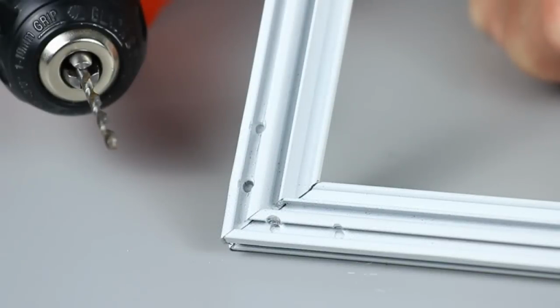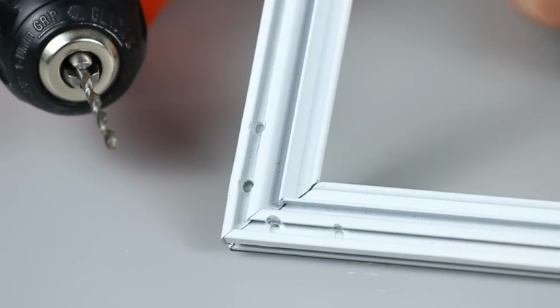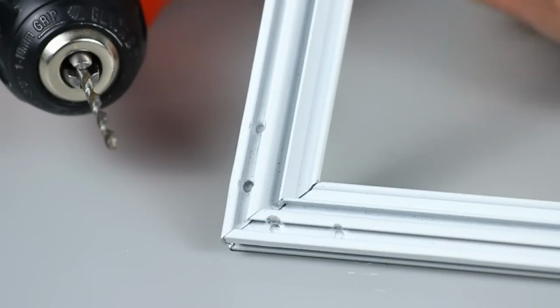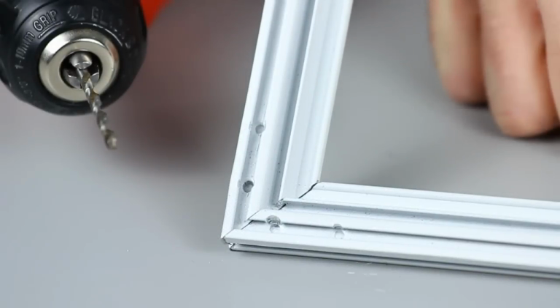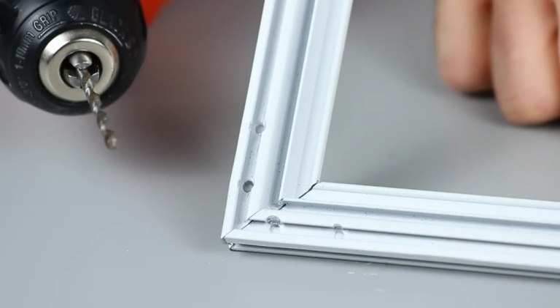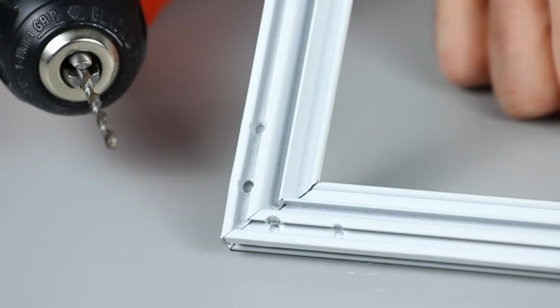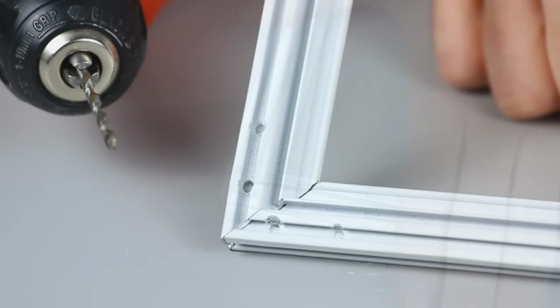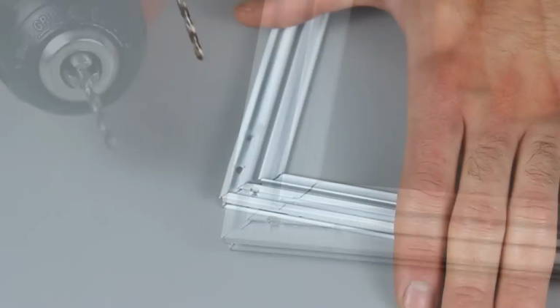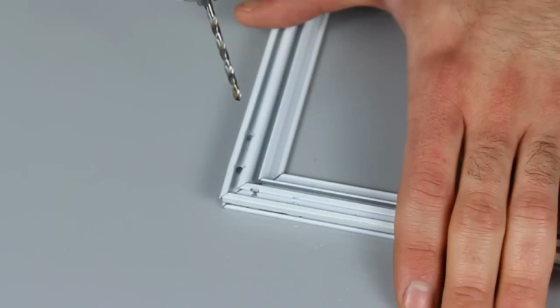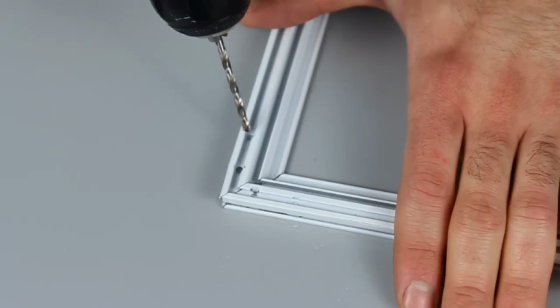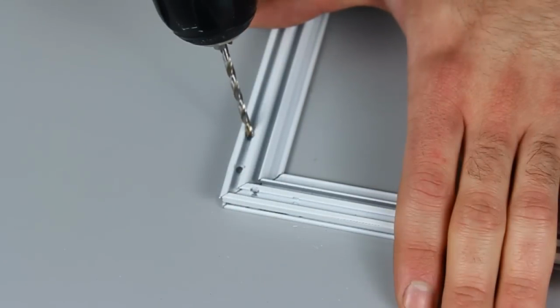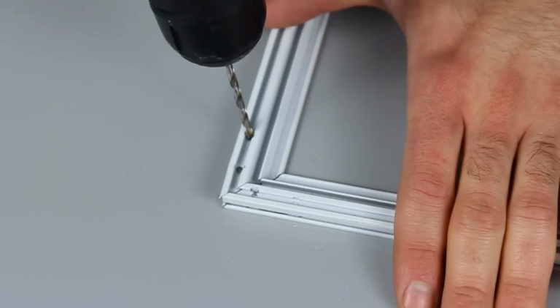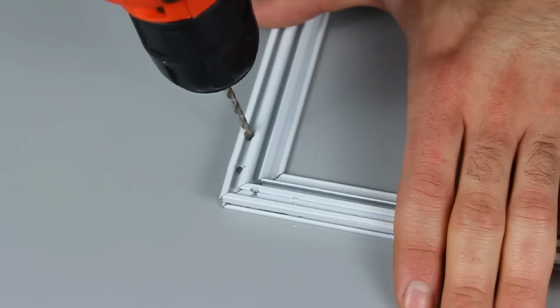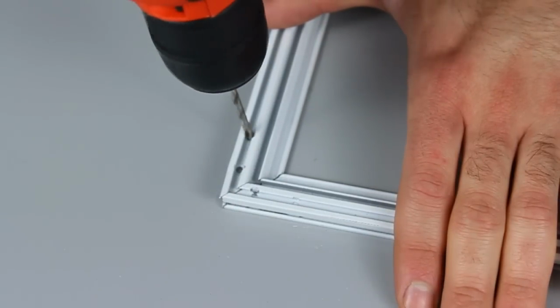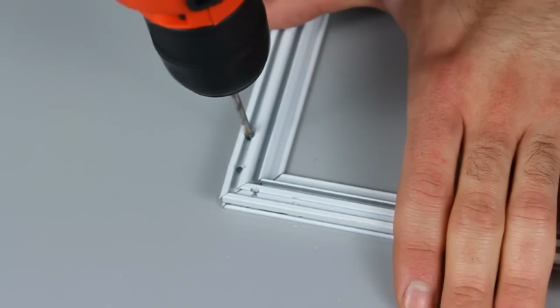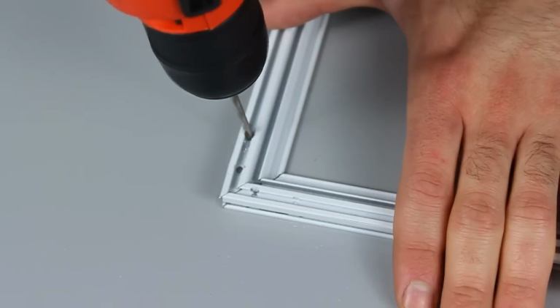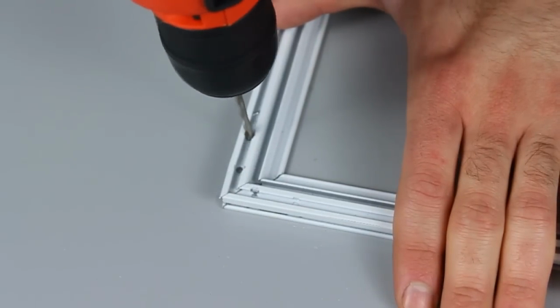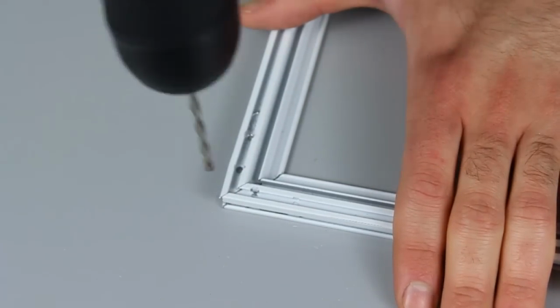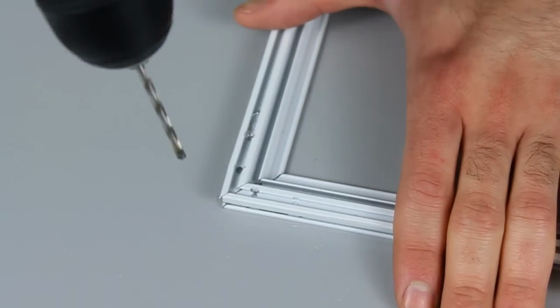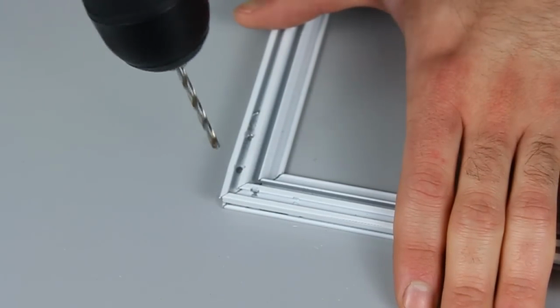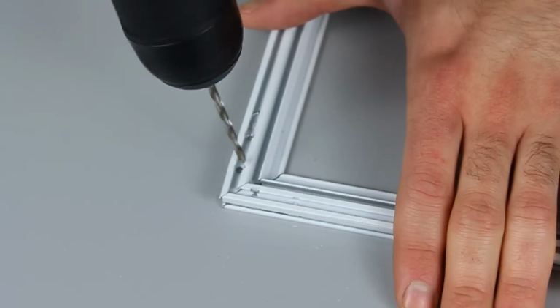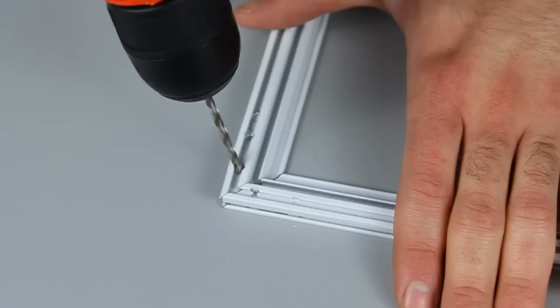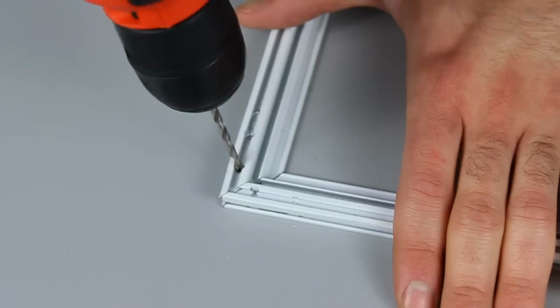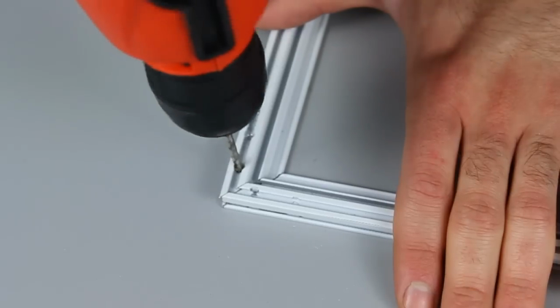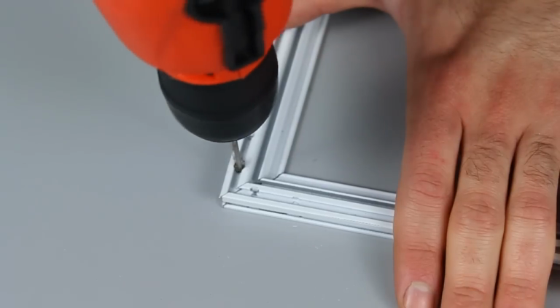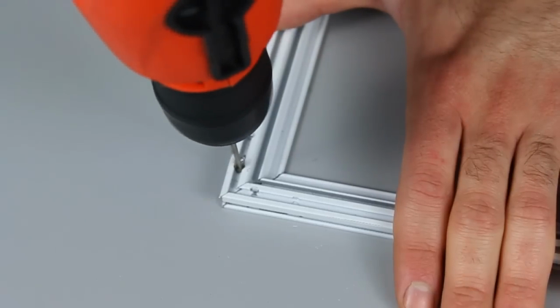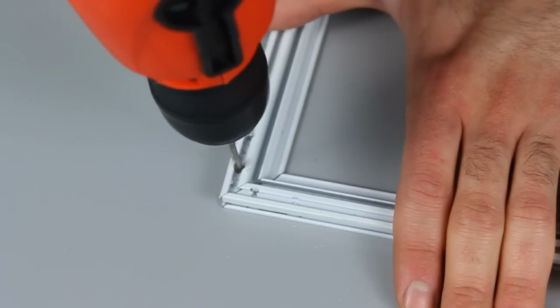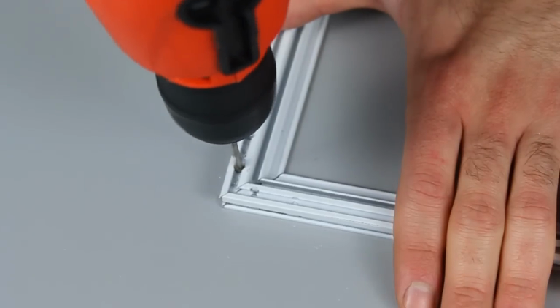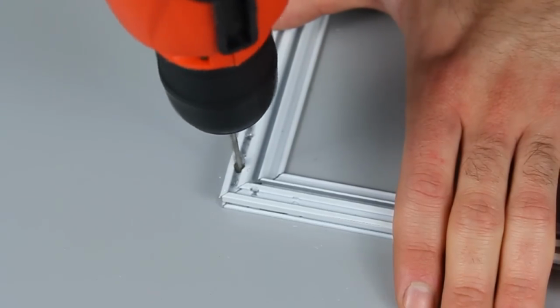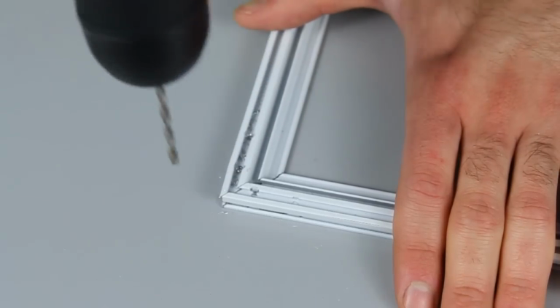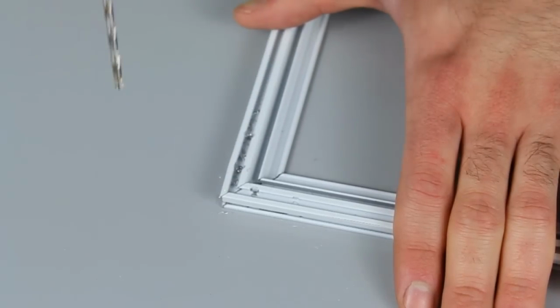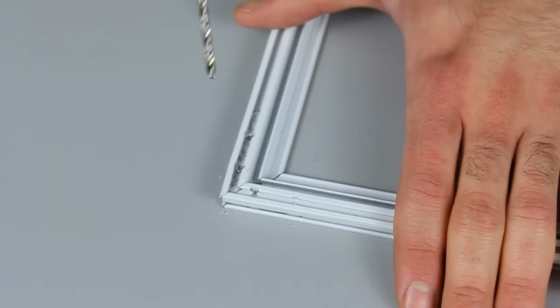Now once the screen is removed, take your drill and 1/8th inch drill bit and drill out the four peens that hold the key into the sash. You're going to want to repeat this for the opposite top corner.